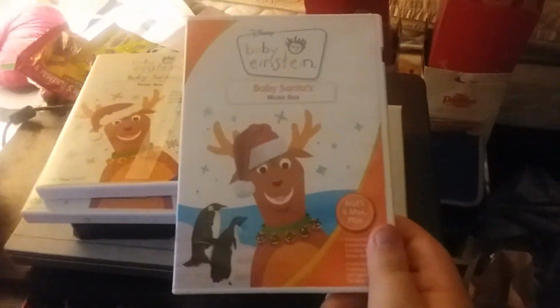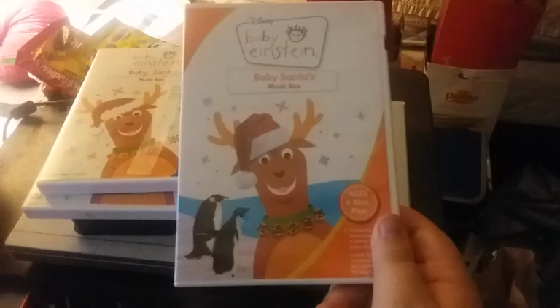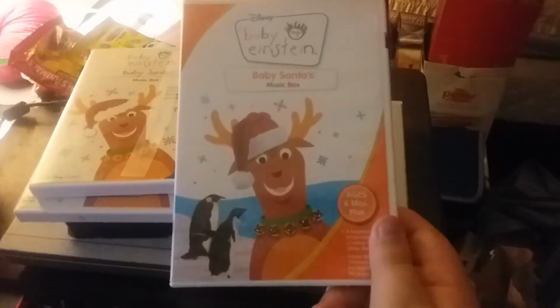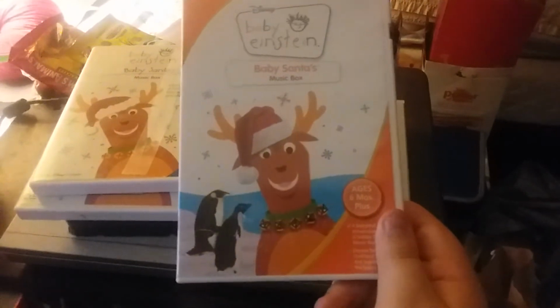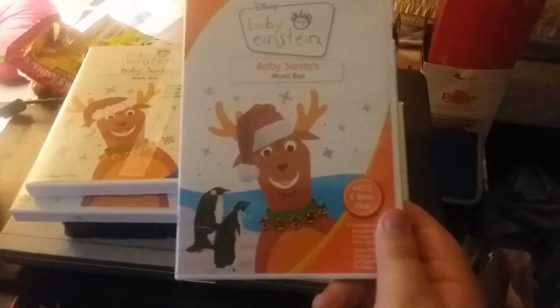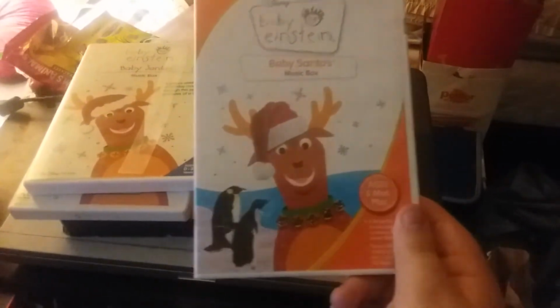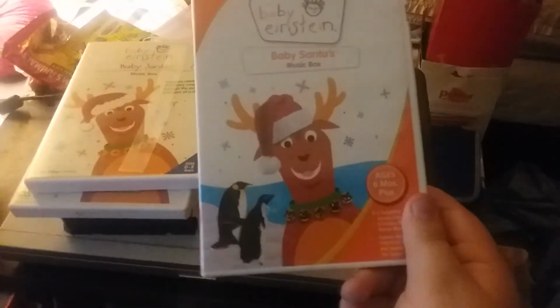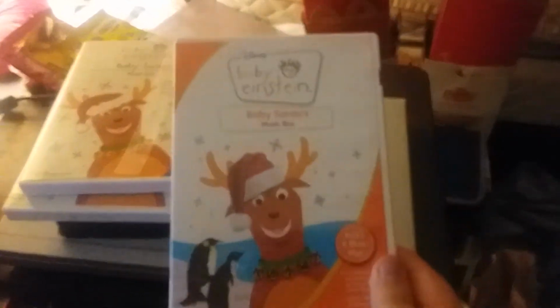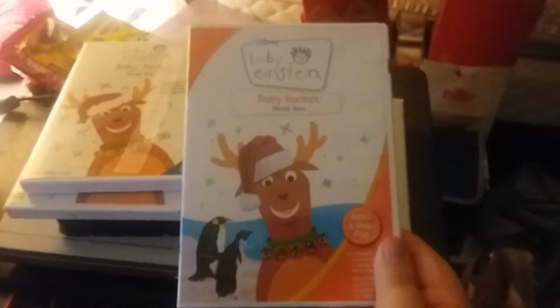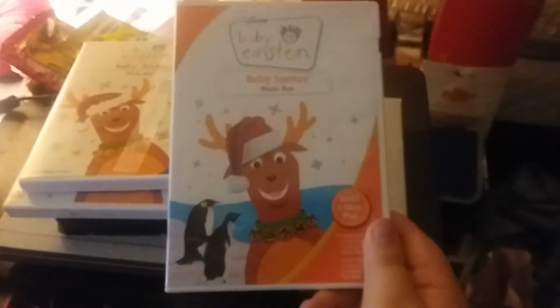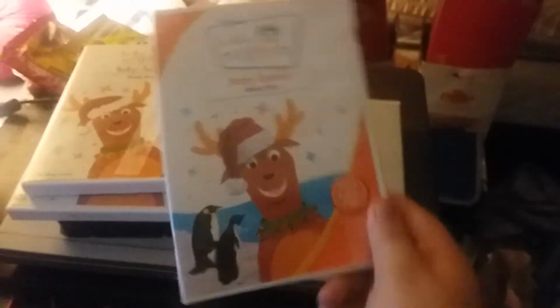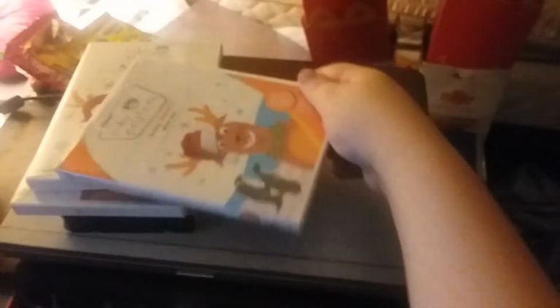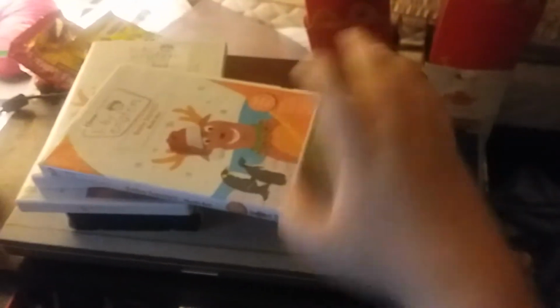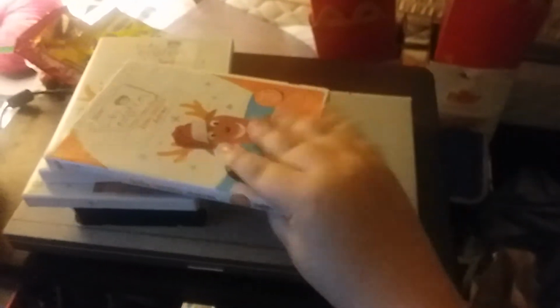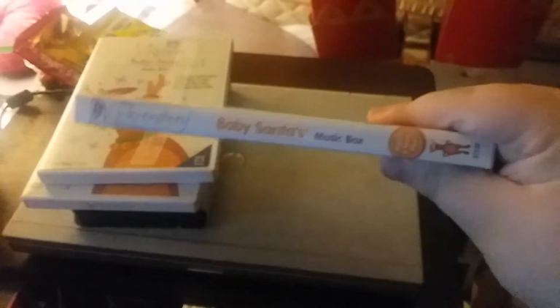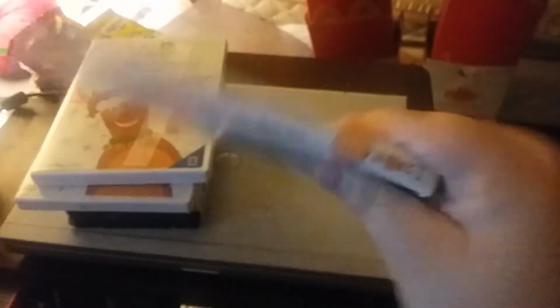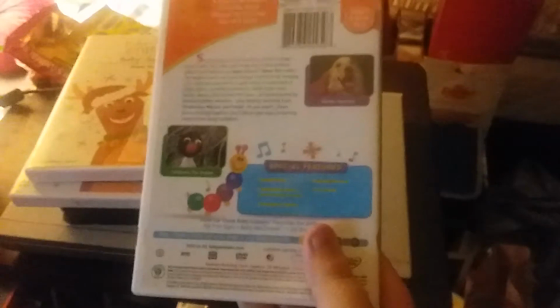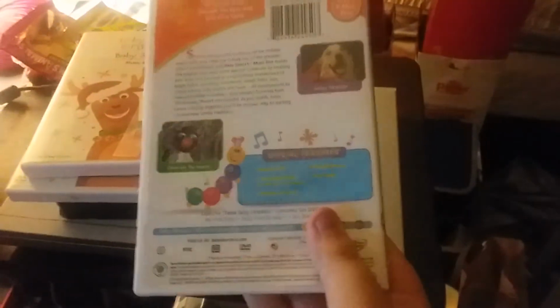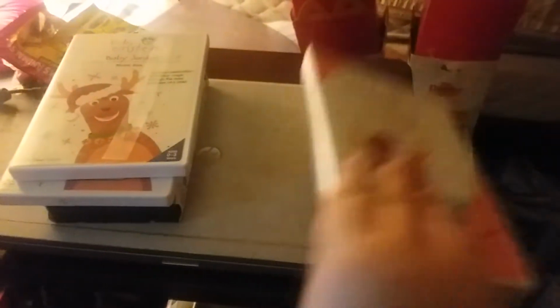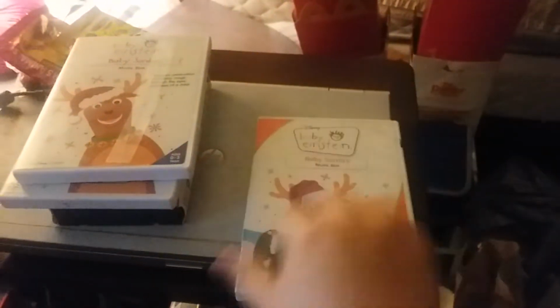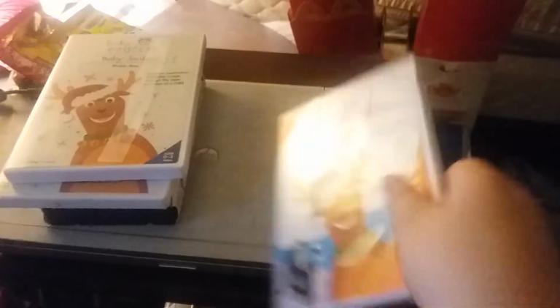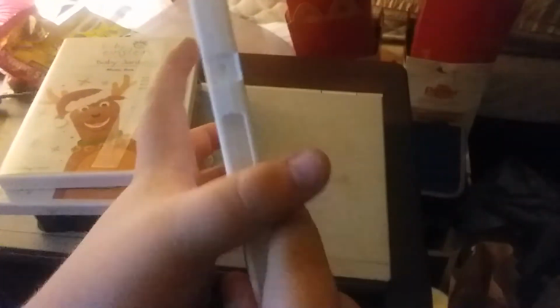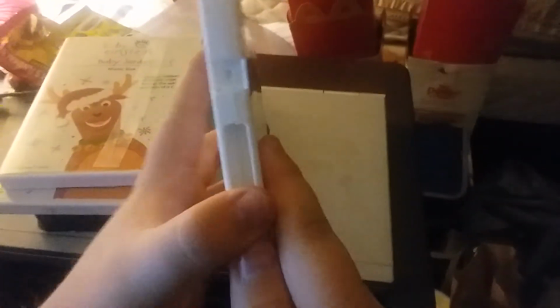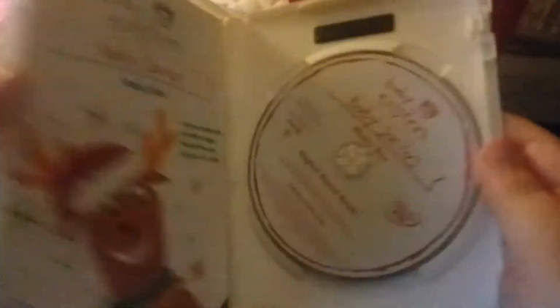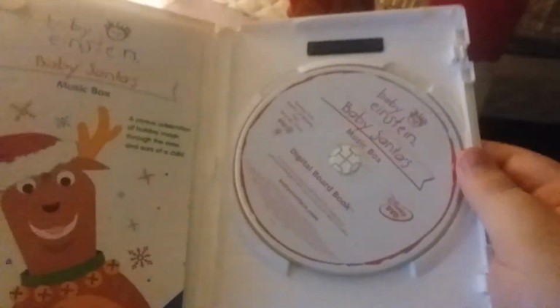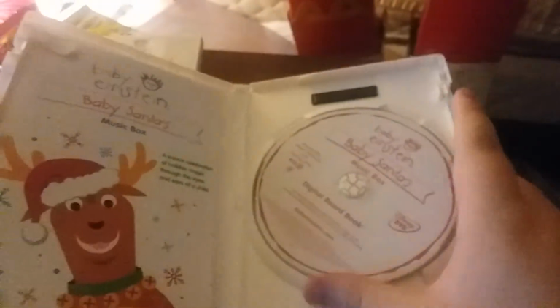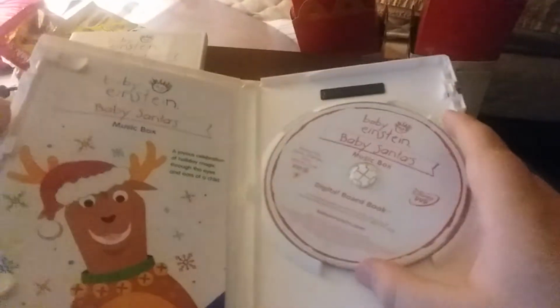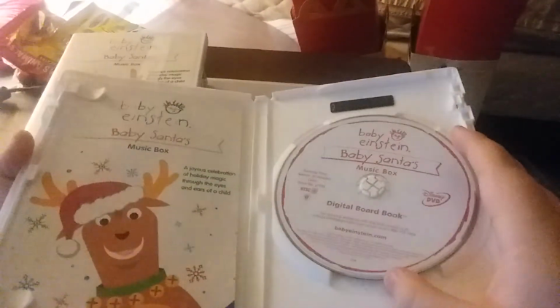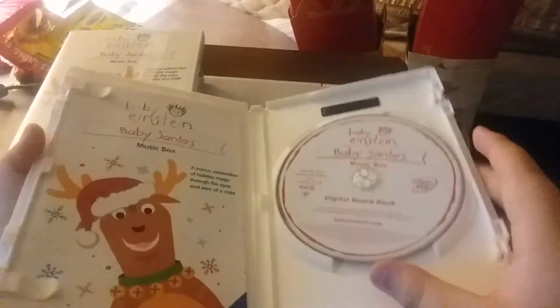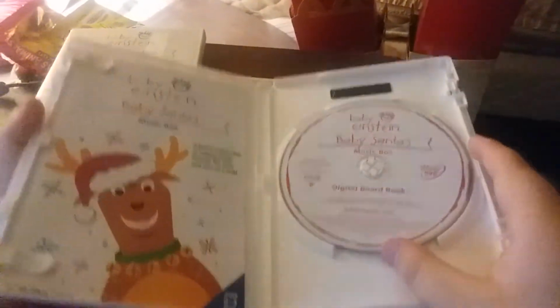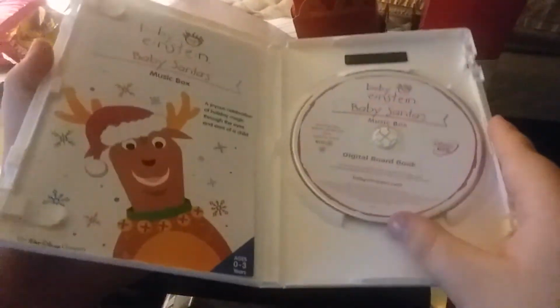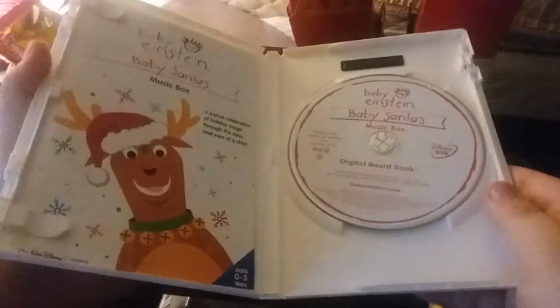And the last one we have the Baby Santa's Music Box 2007 DVD. The front, this side, and the back. Here's the disc and the parents guide.